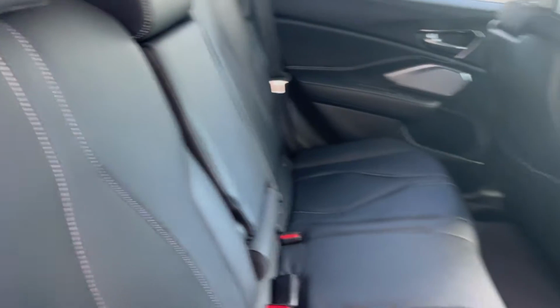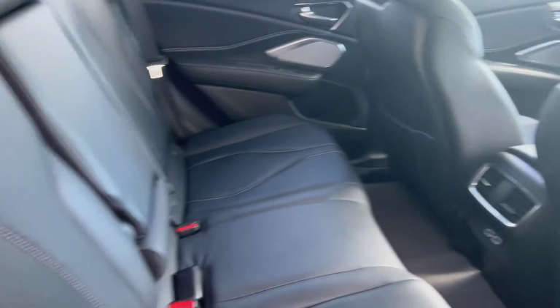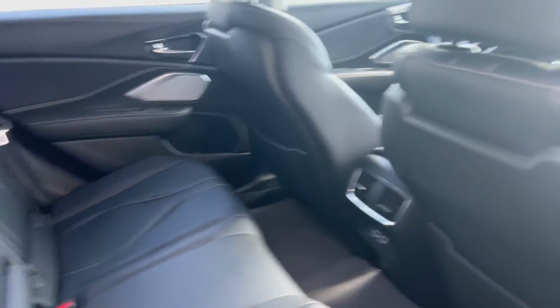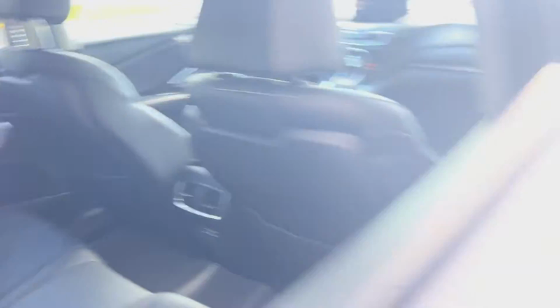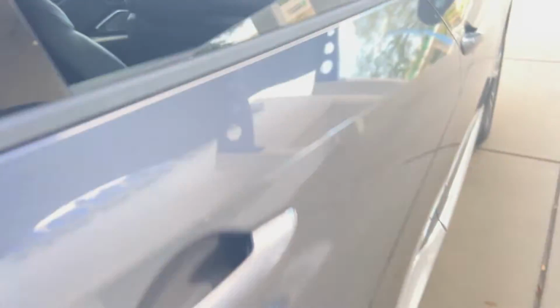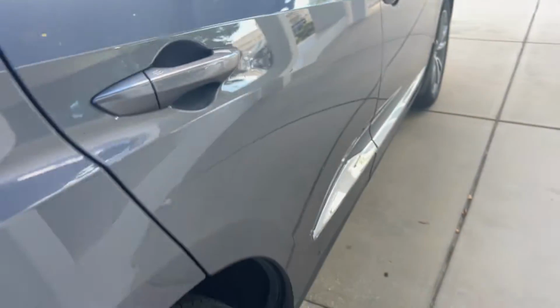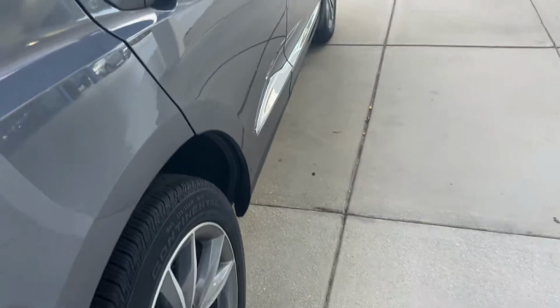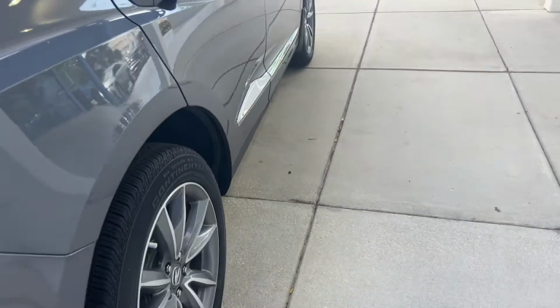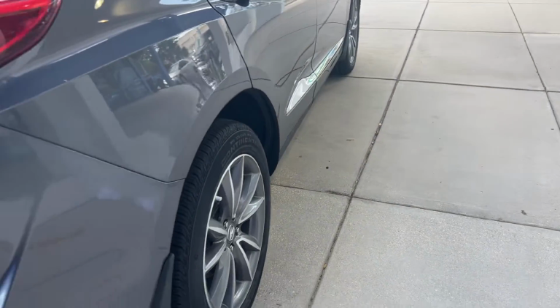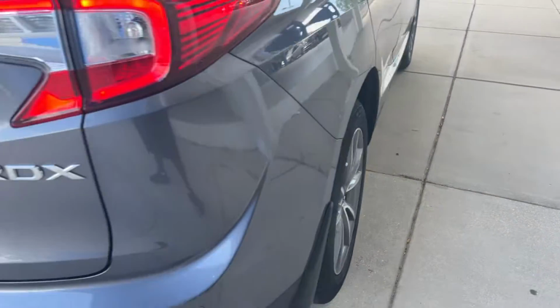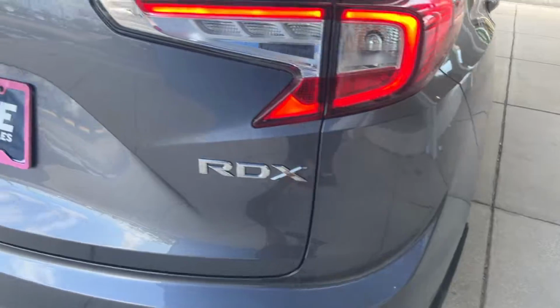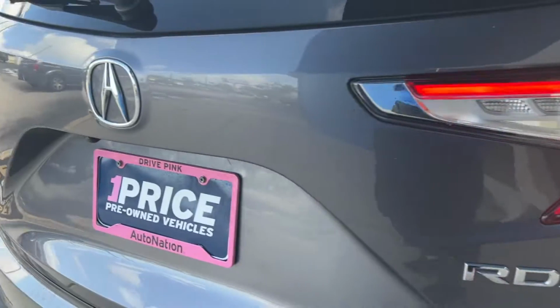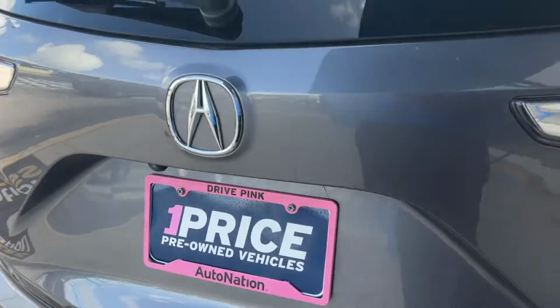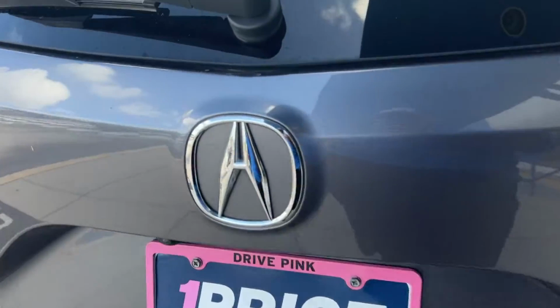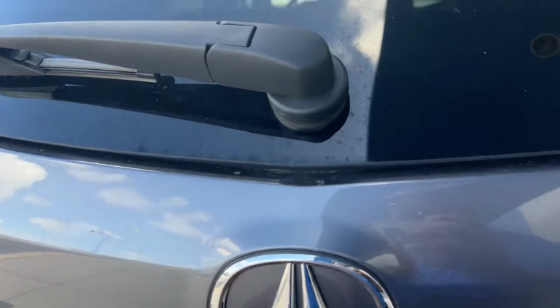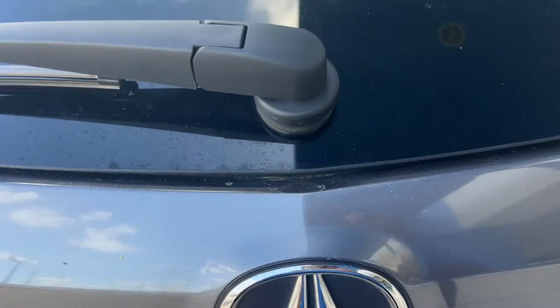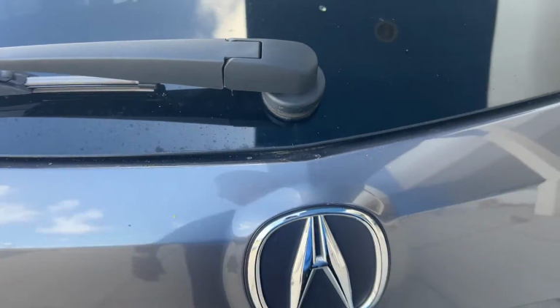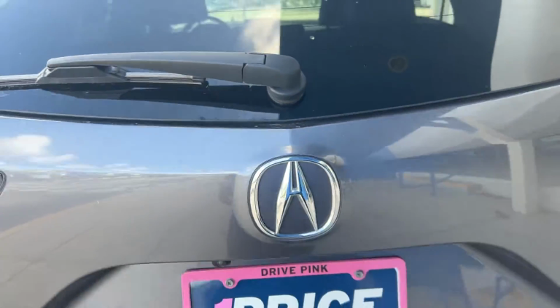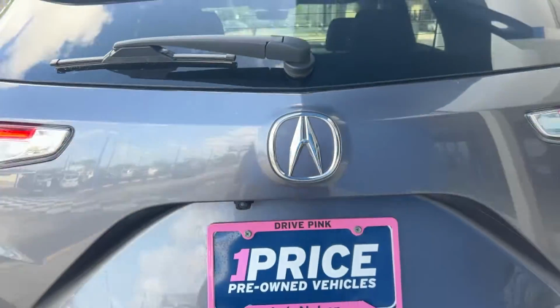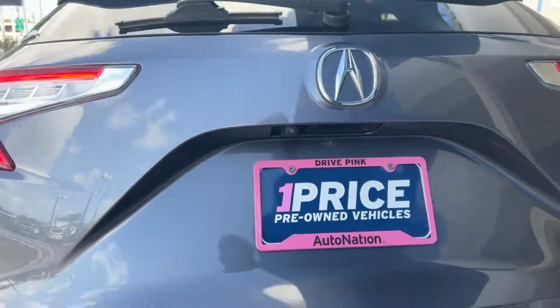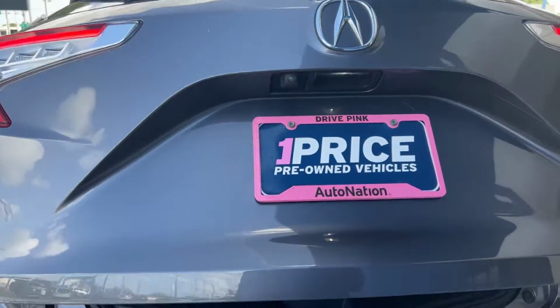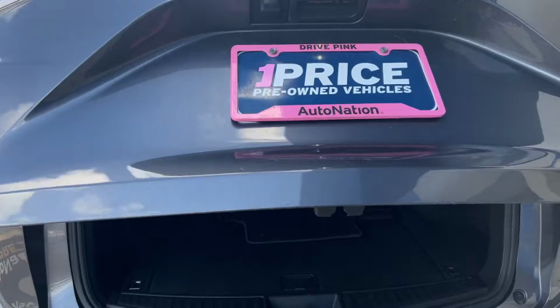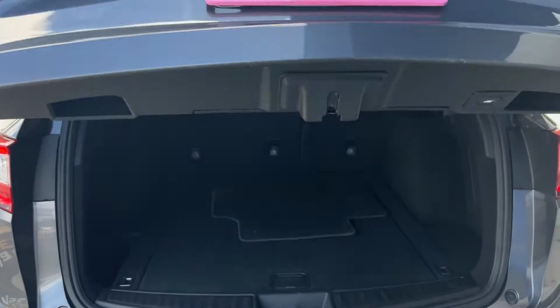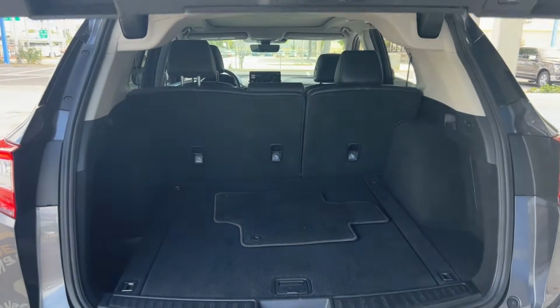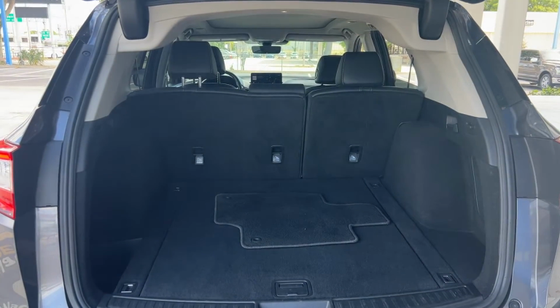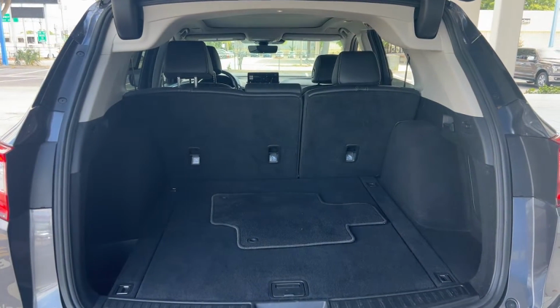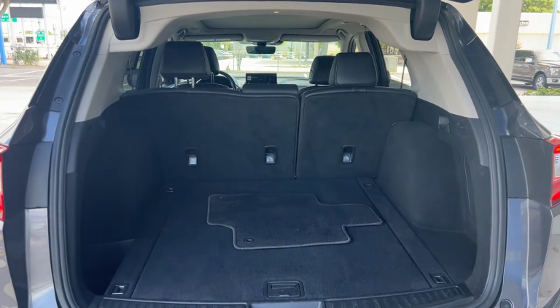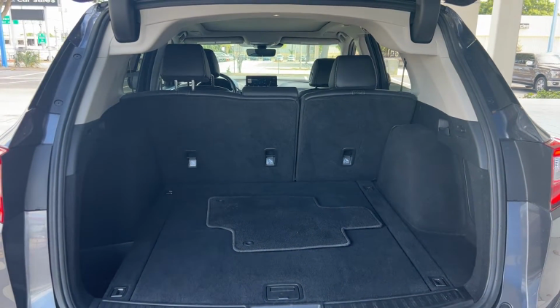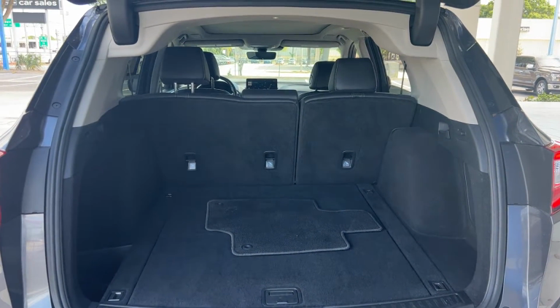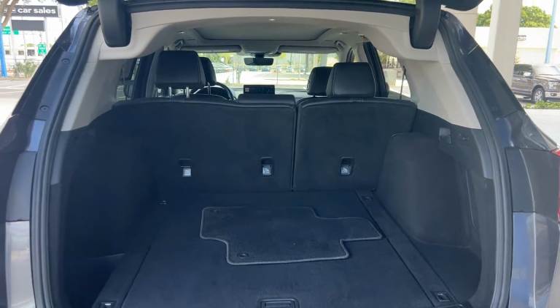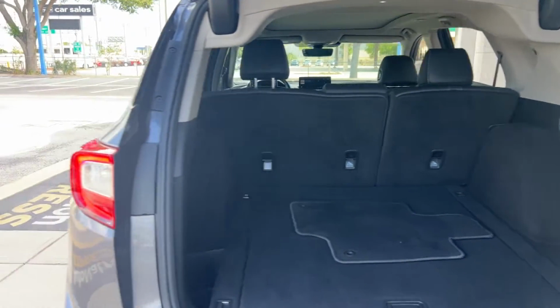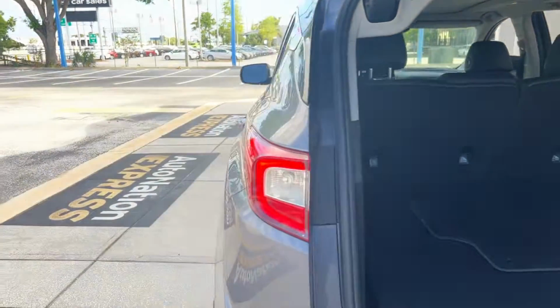Power moonroof. There's the rear seat. Aluminum wheels, backup camera, power tailgate, lots of storage in the rear. The rear seats fold down for additional storage.